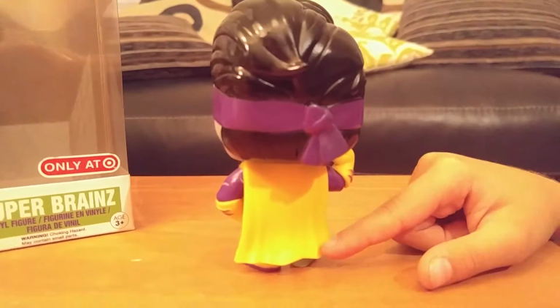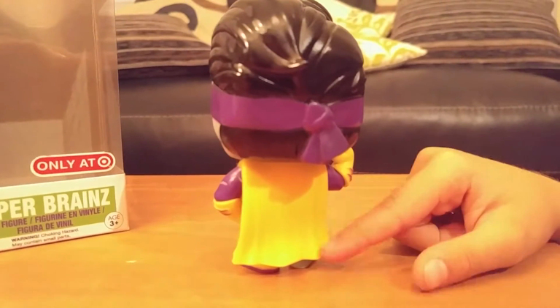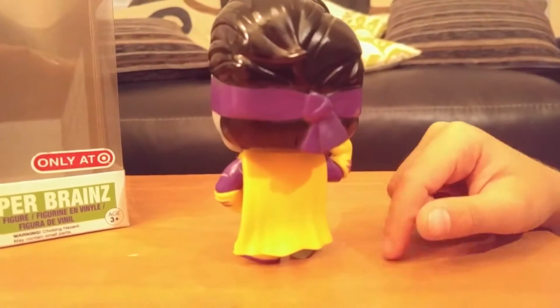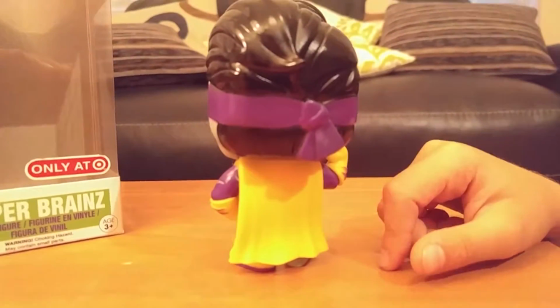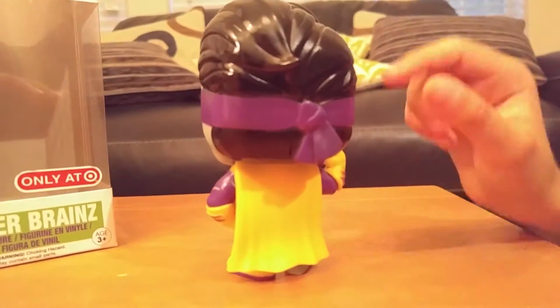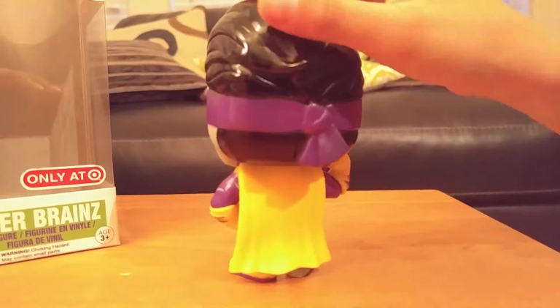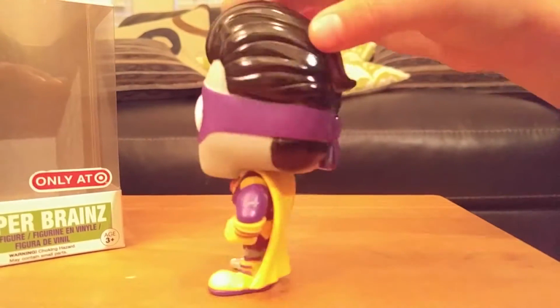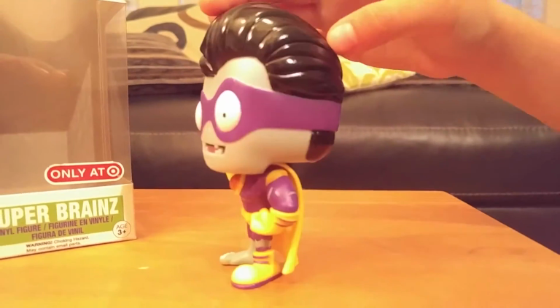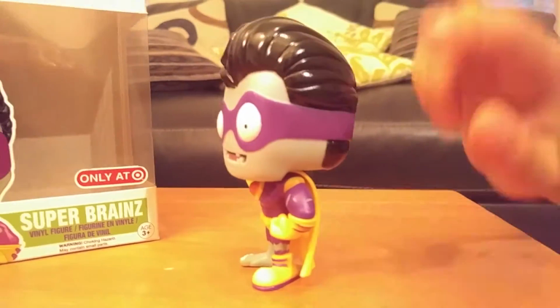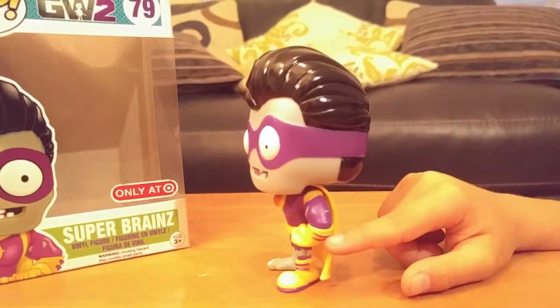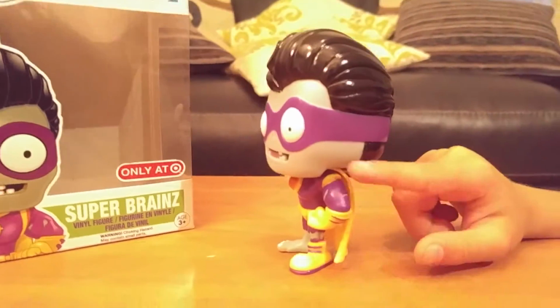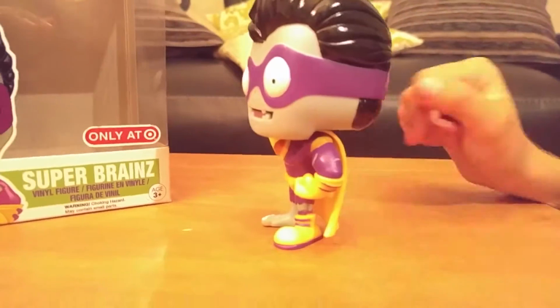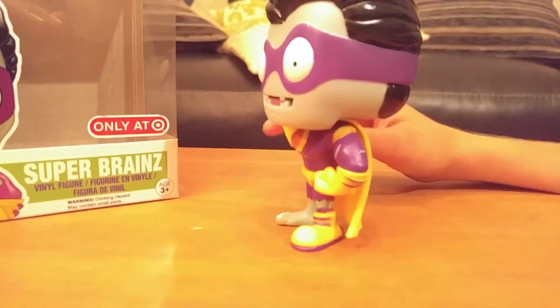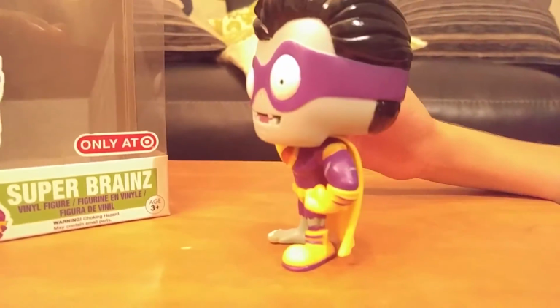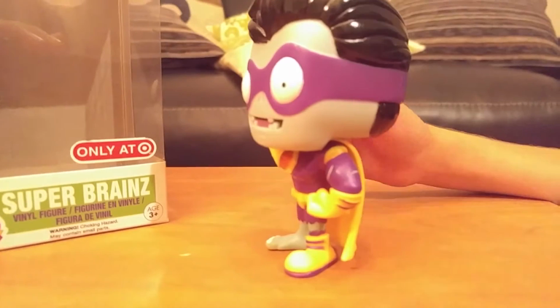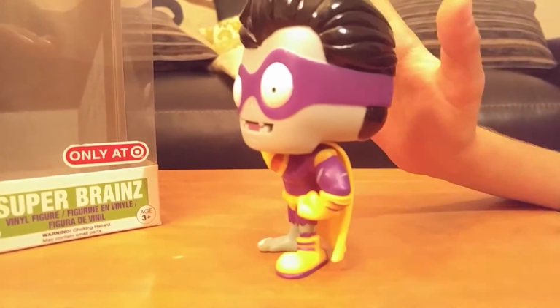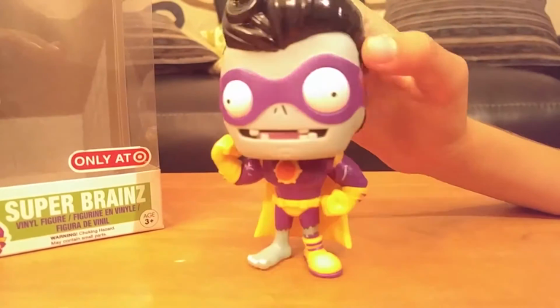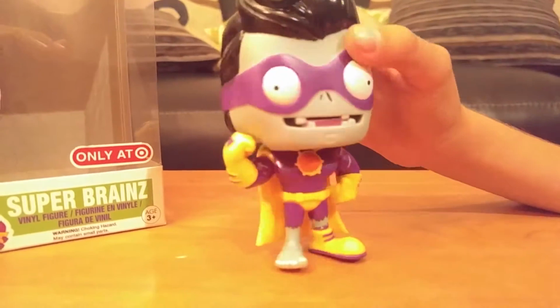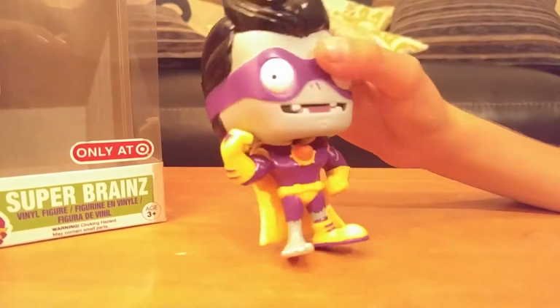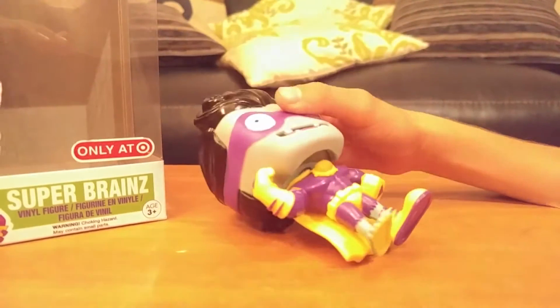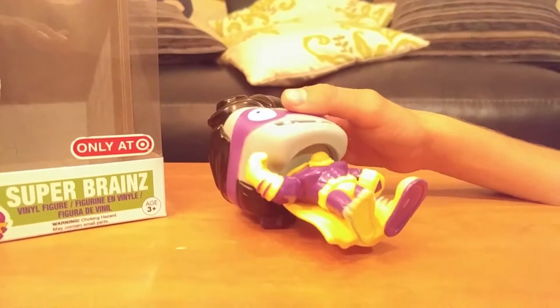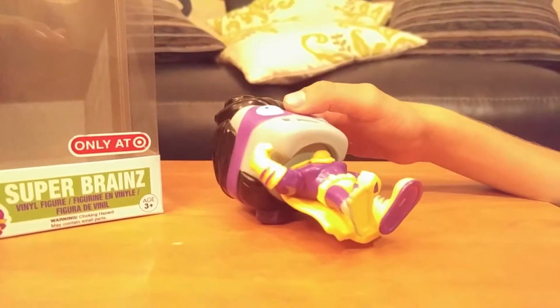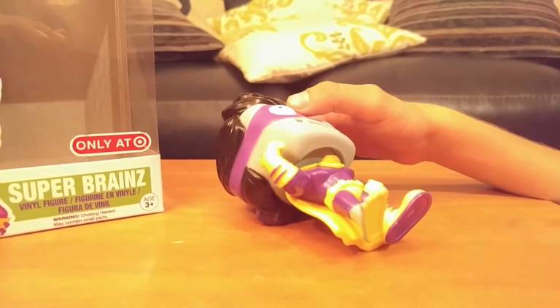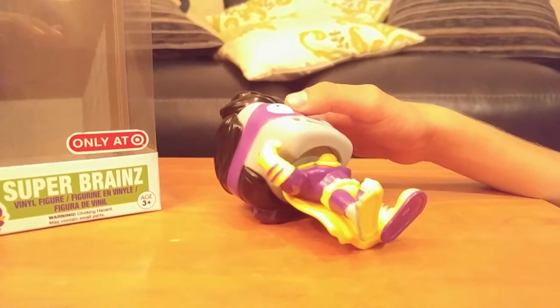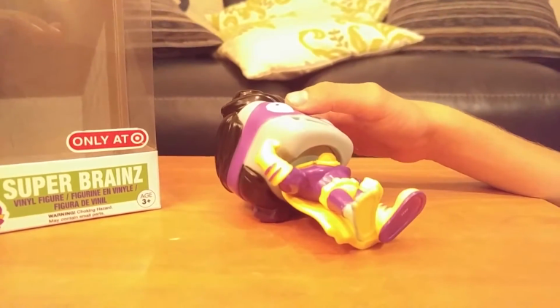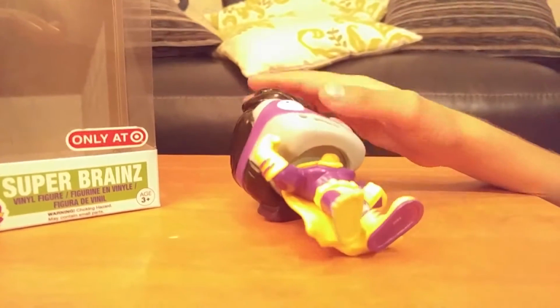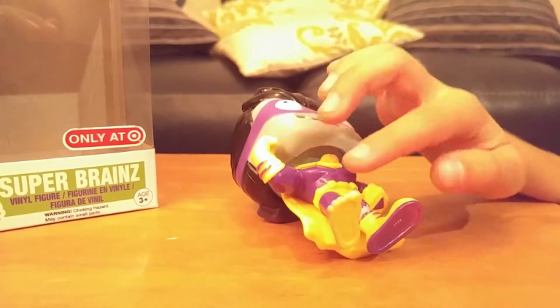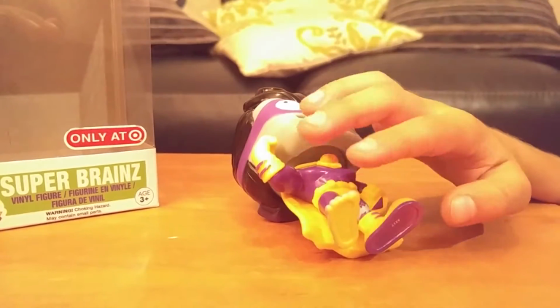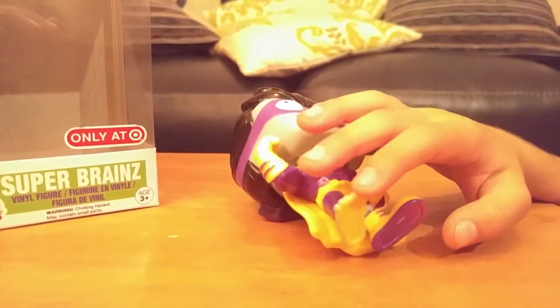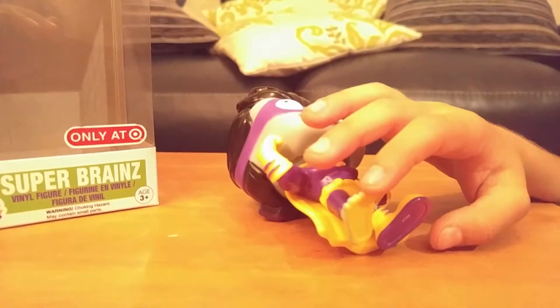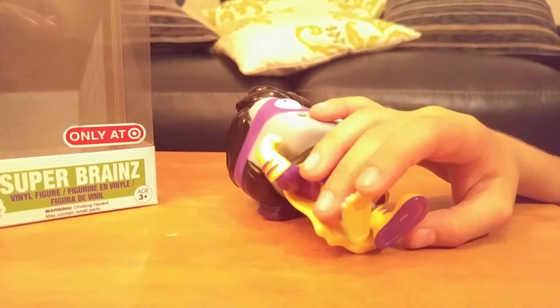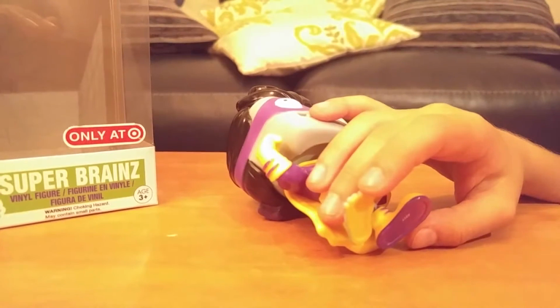But in the back you can see his mask tied up and his yellow cape. The other side — the opposite of this side. And in the bottom — why is his foot yellow? Did he step on paint?